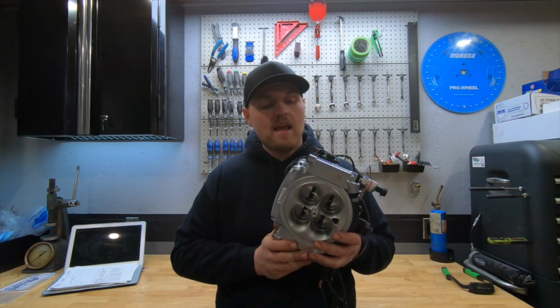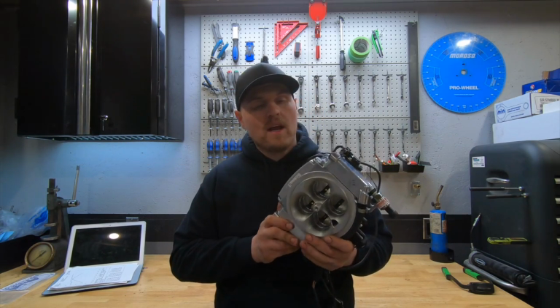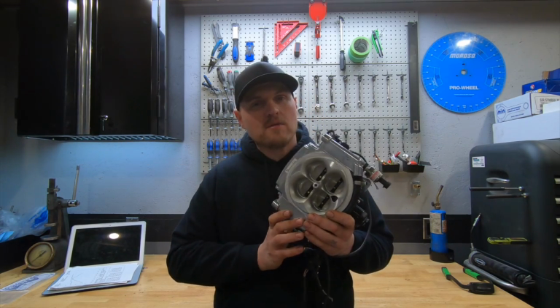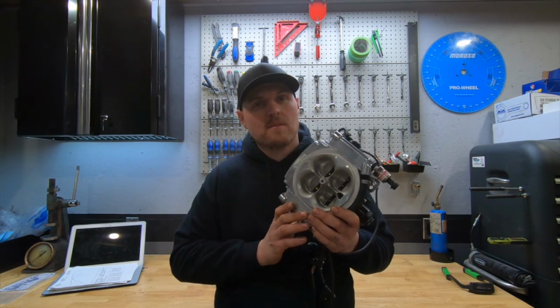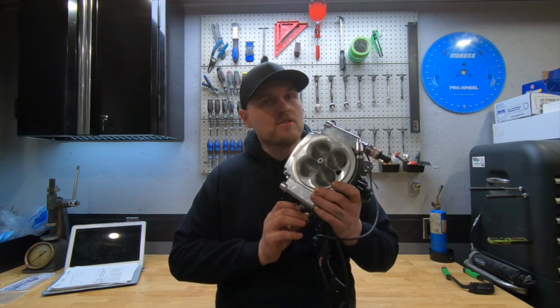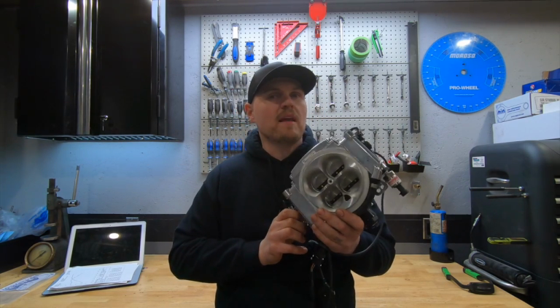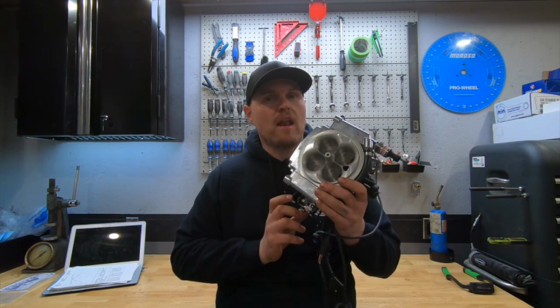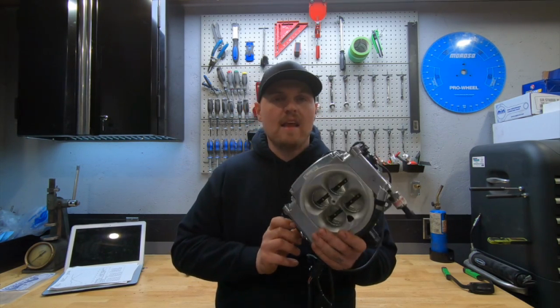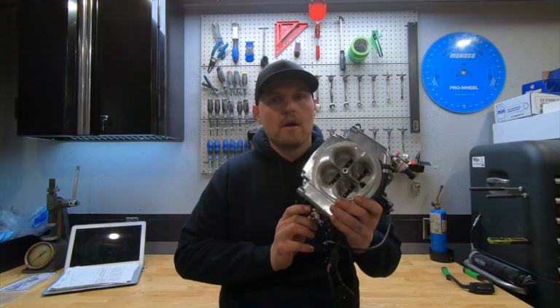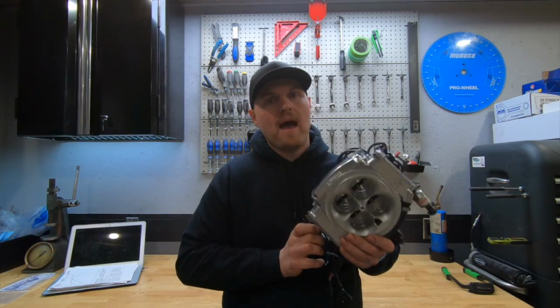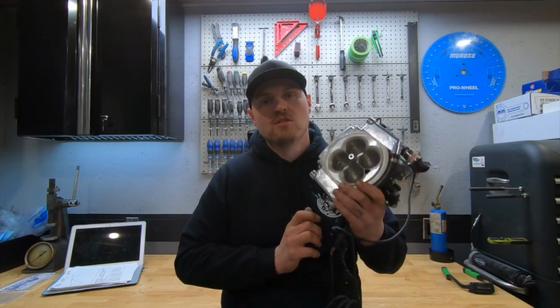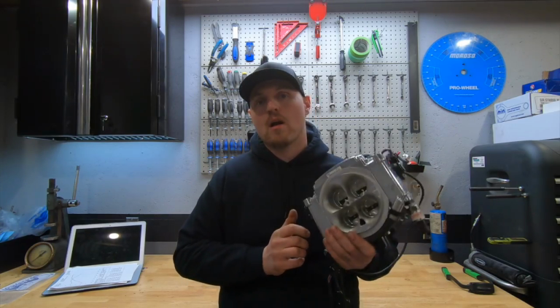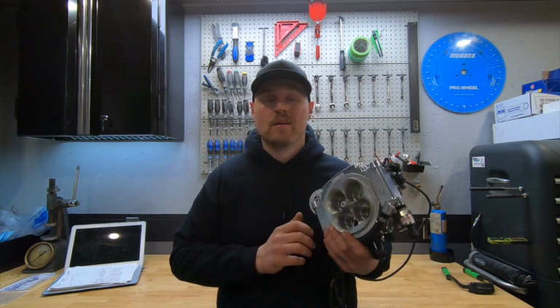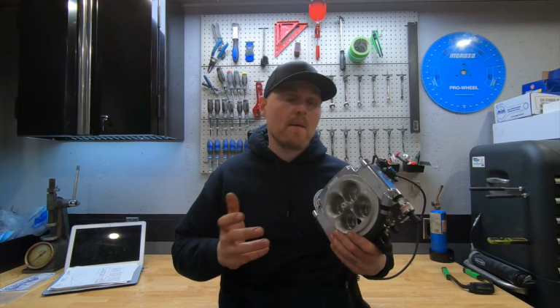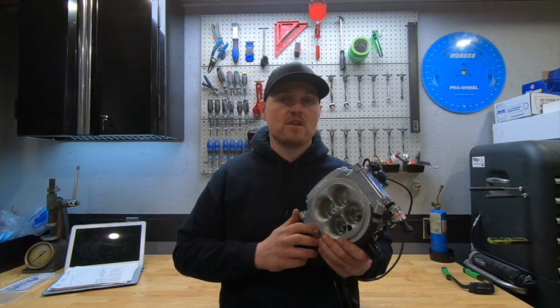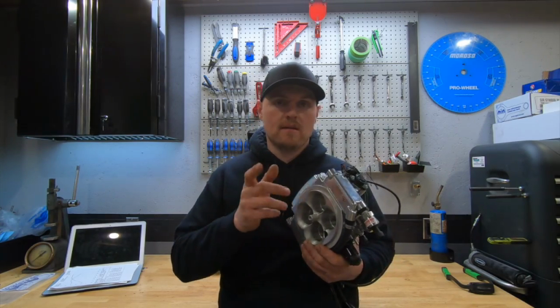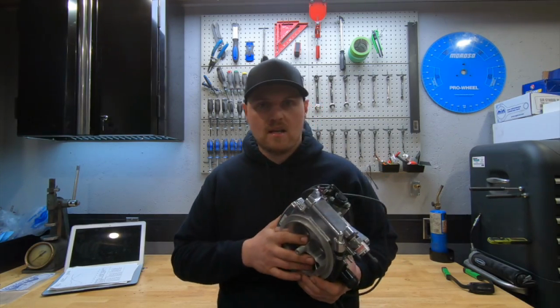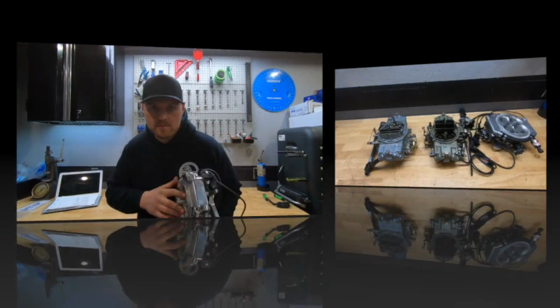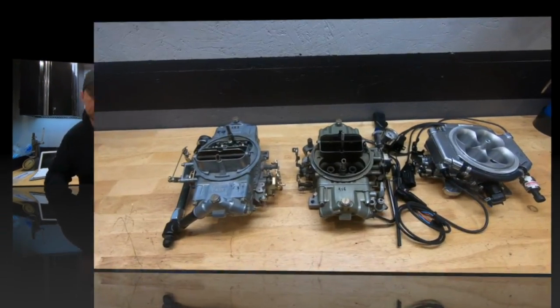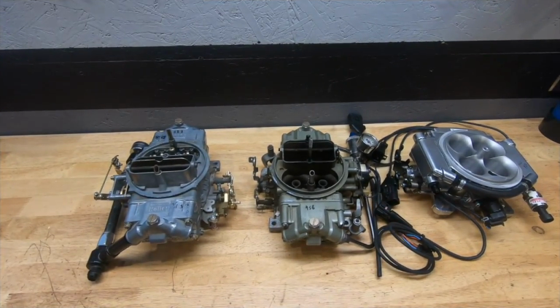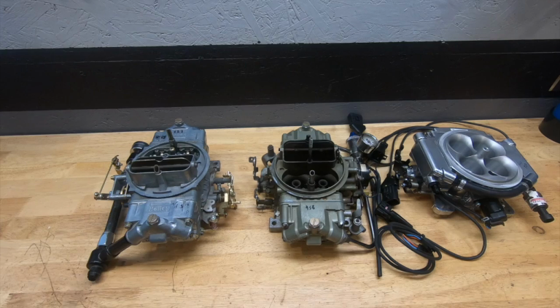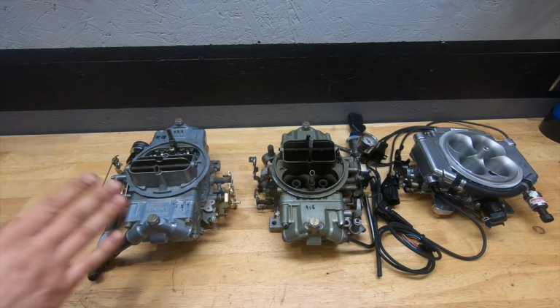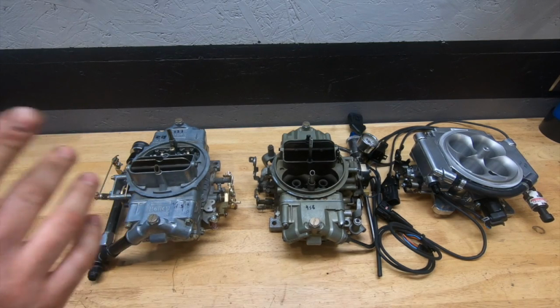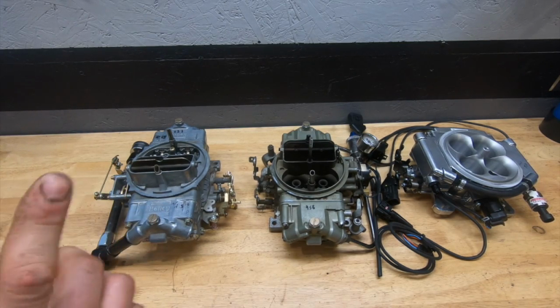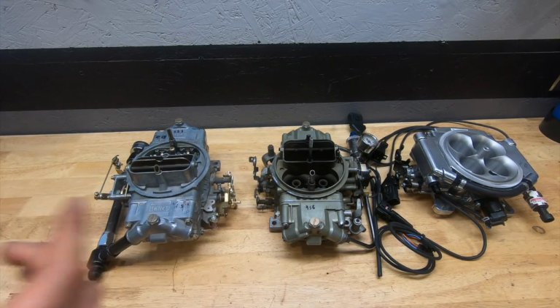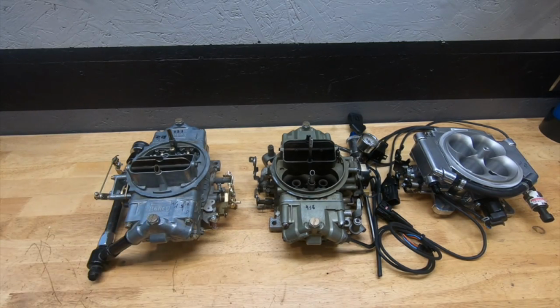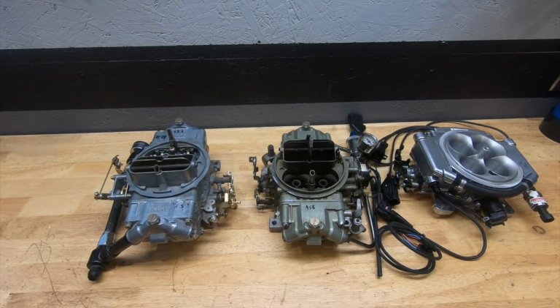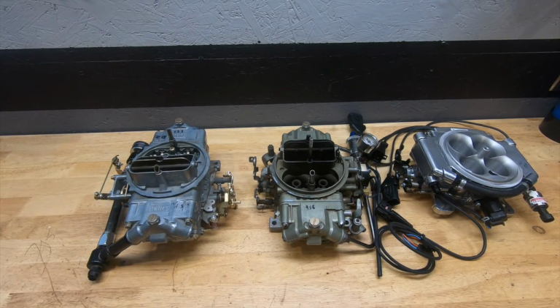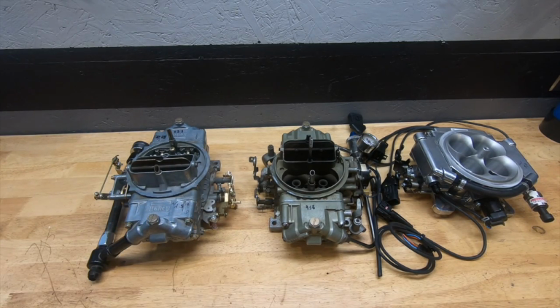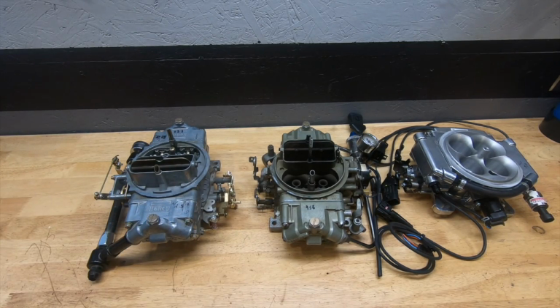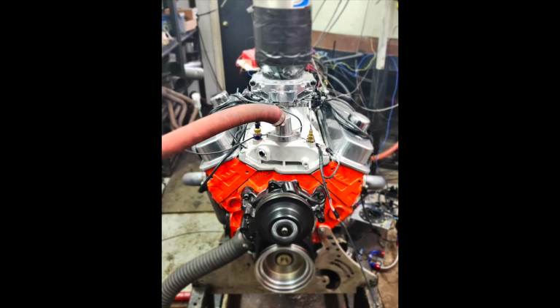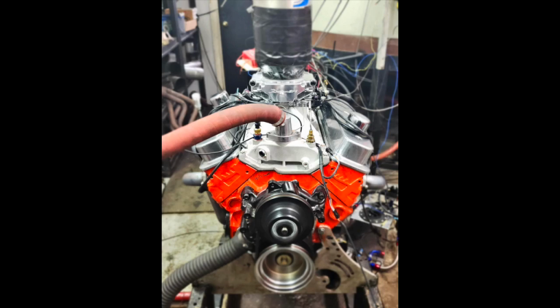But when I dyno test them, there's something I can never quite match to a carburetor — maybe it's just me. Let's take a look. First on the list: our 750 carburetor versus the X-Flow Sniper.